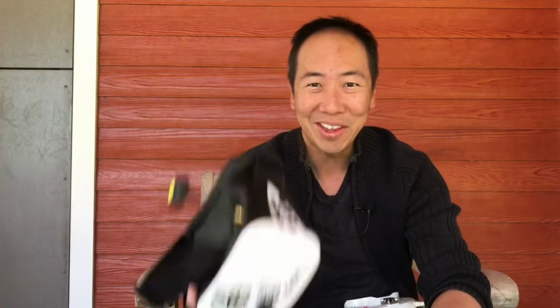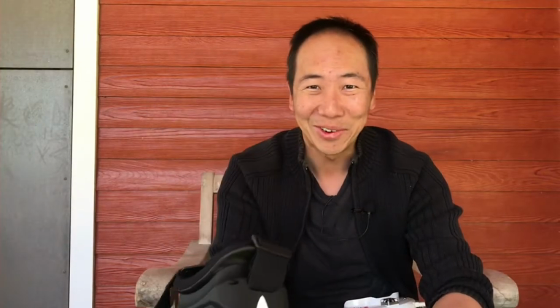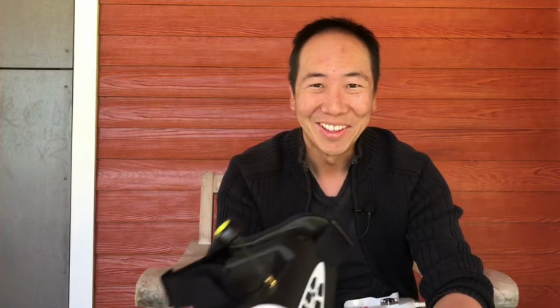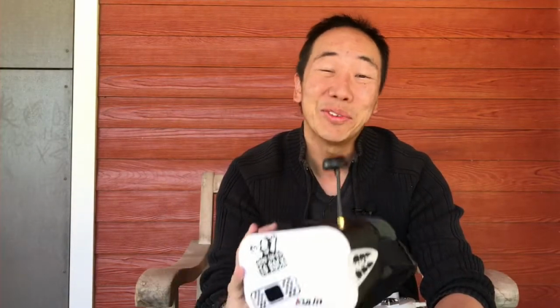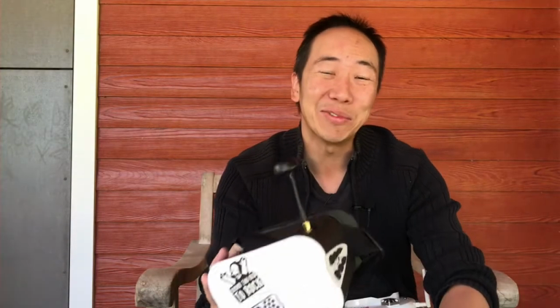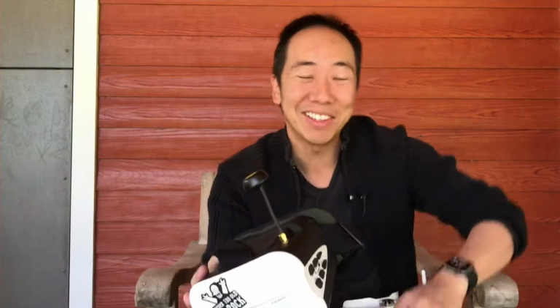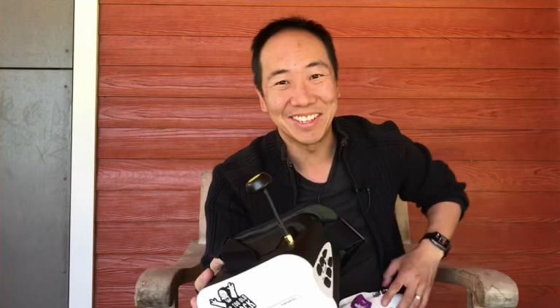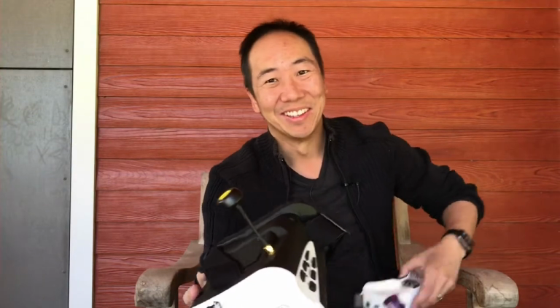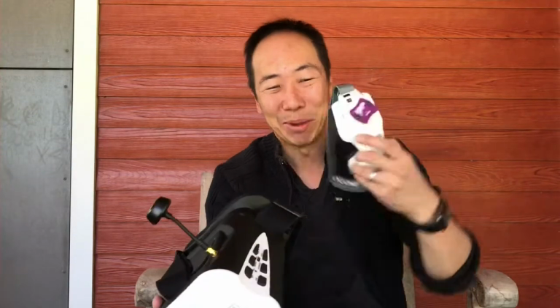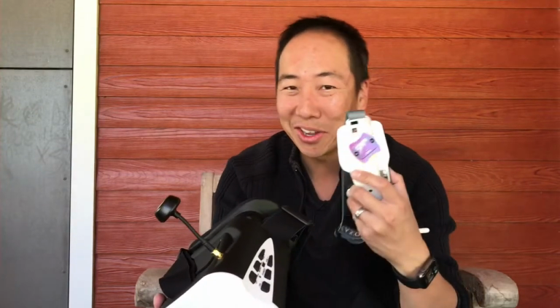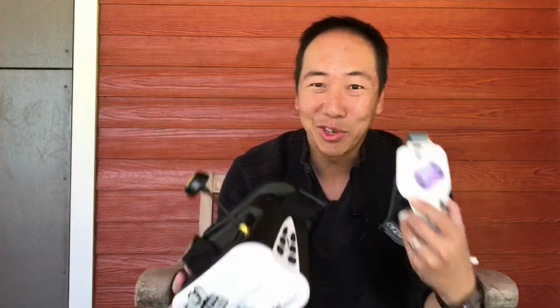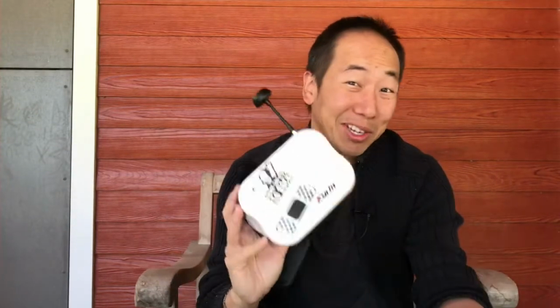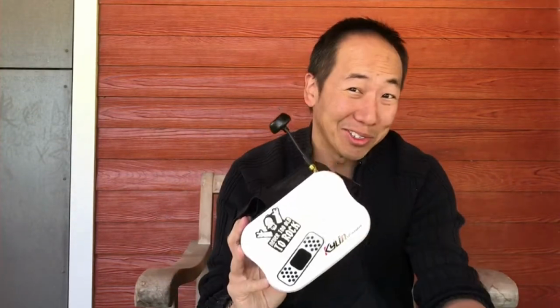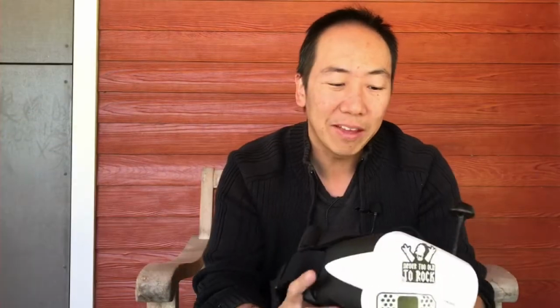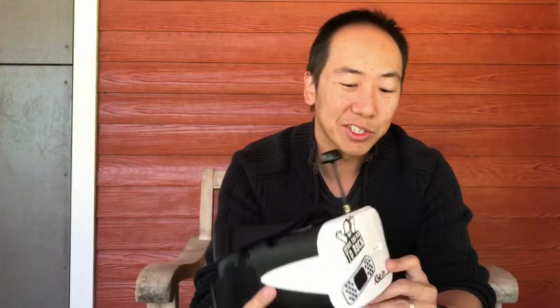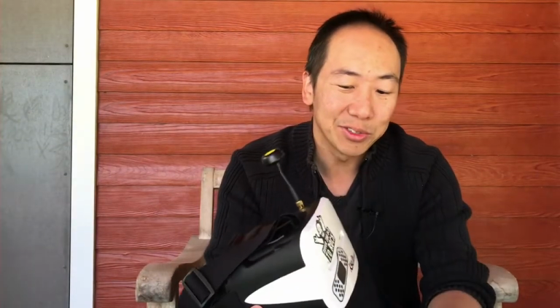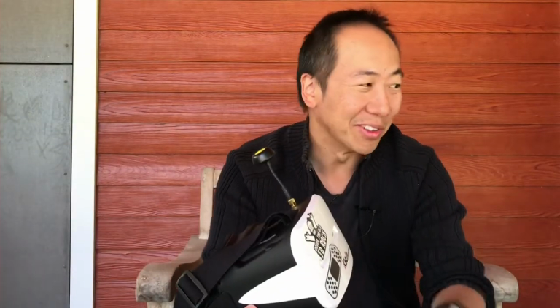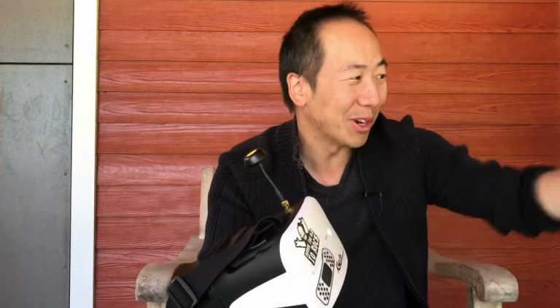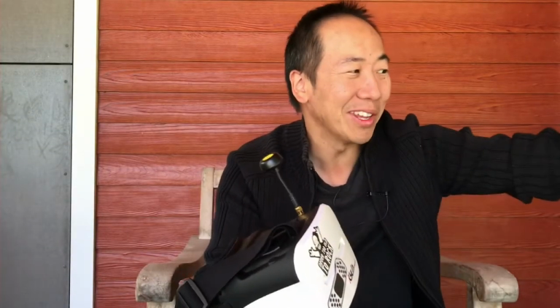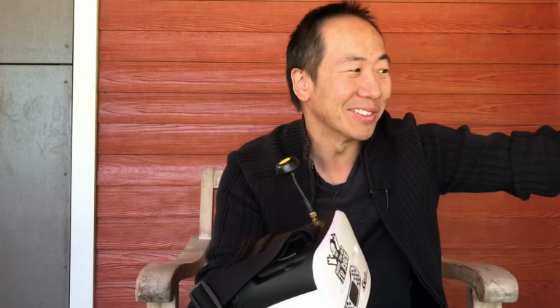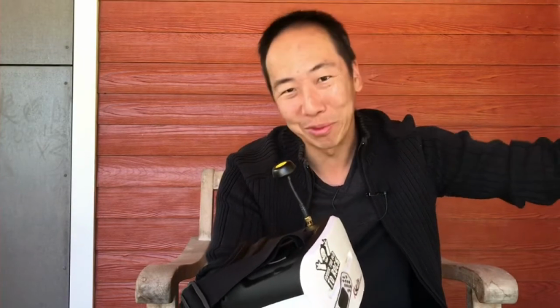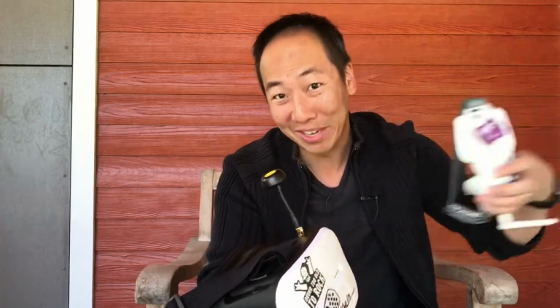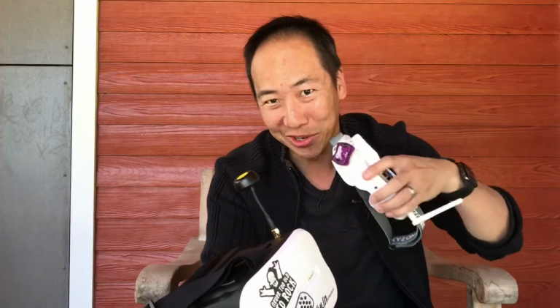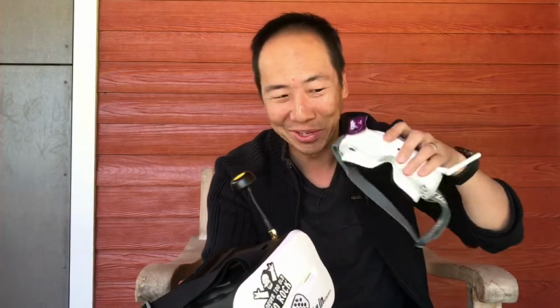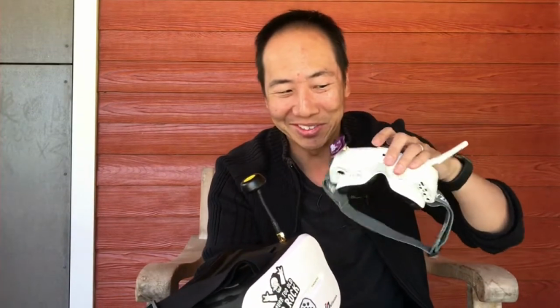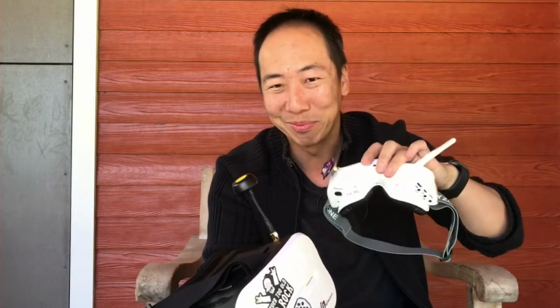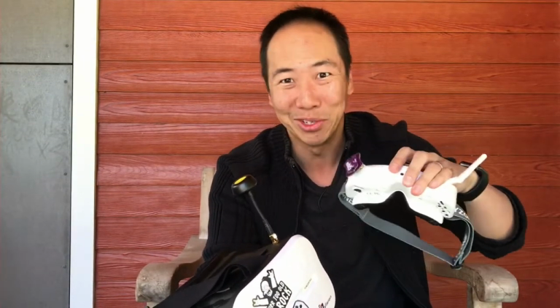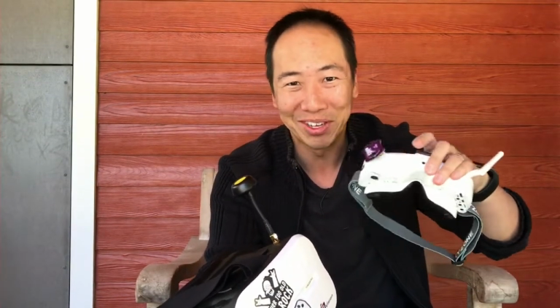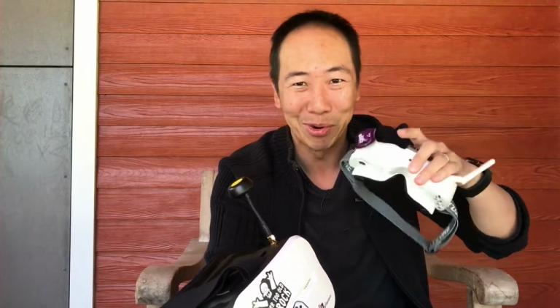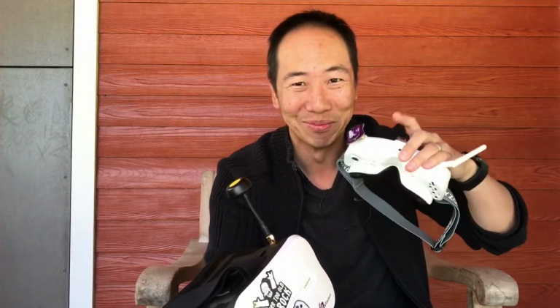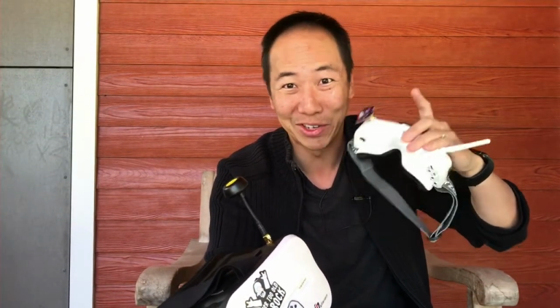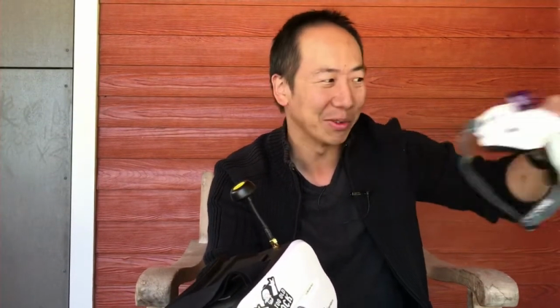Hey, there you are. So you're going to find out if you should get the binocular goggles over the box goggles. If you have the box goggles, you're probably seeing everyone with the Fat Sharks and wanting this kind of look and being a little bit more professional, if you will.